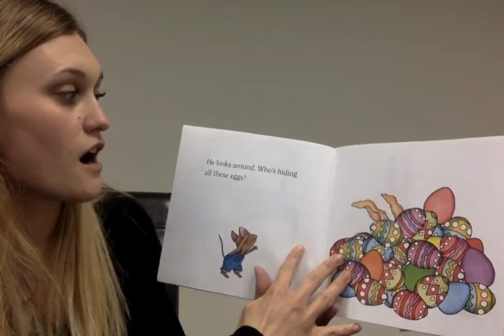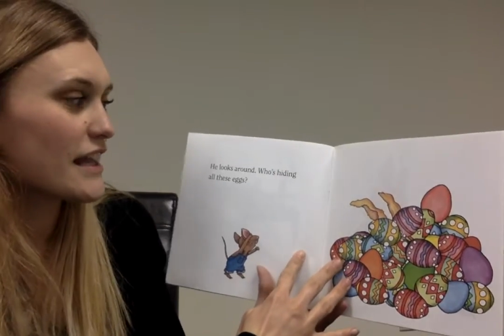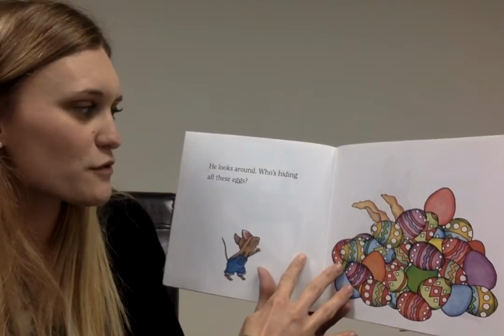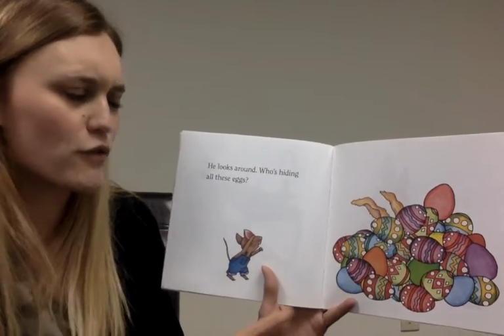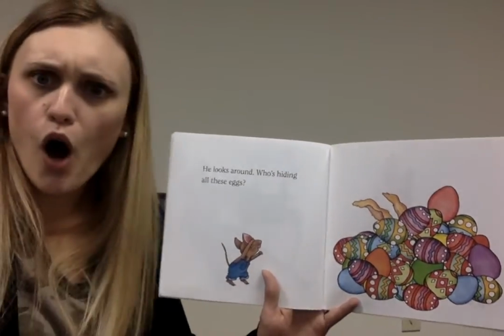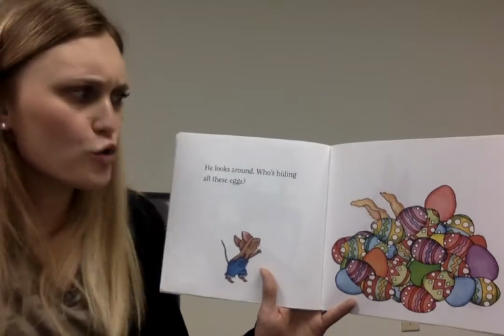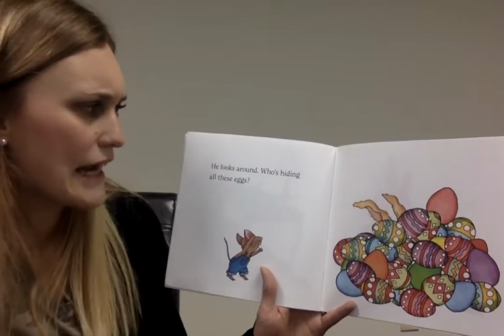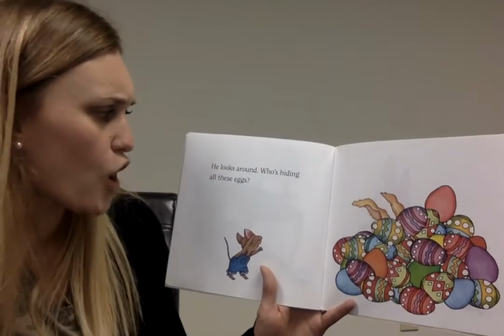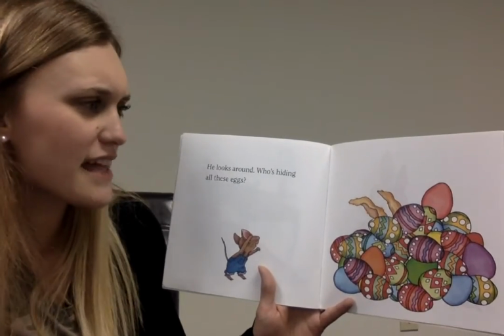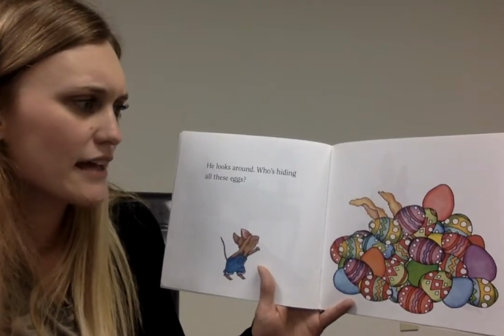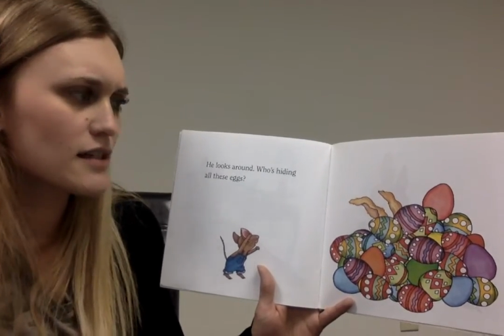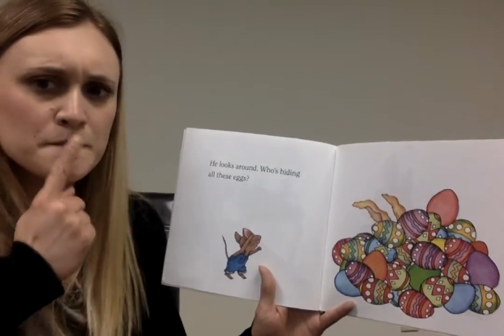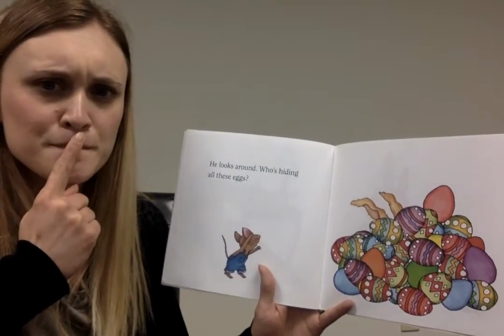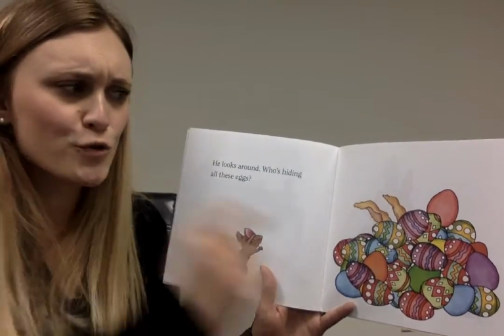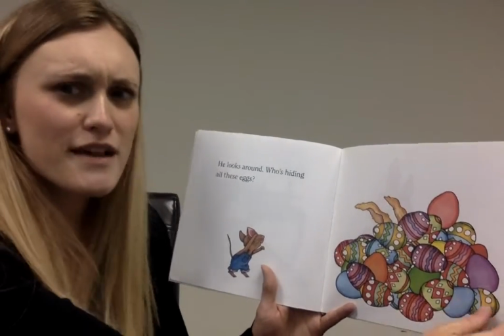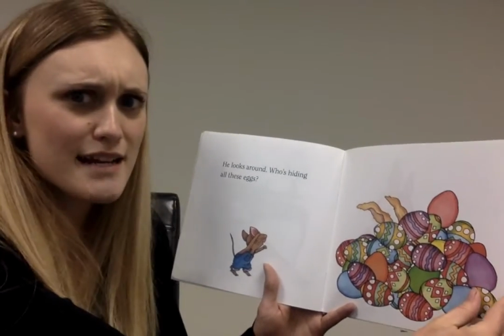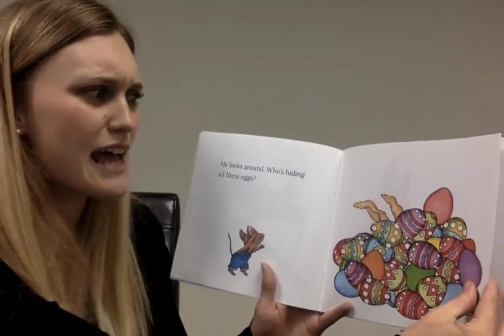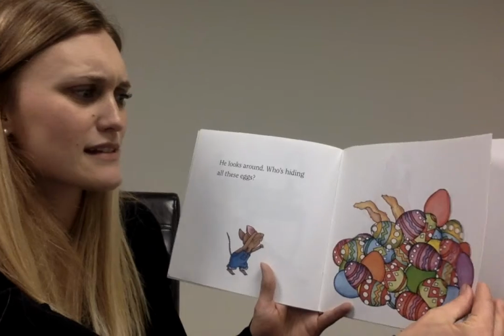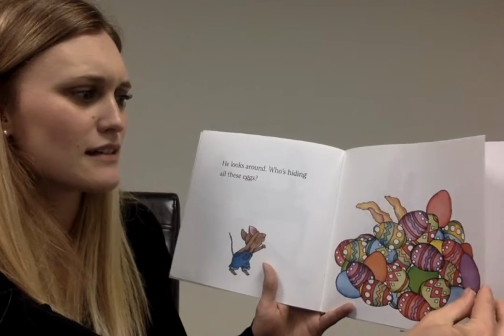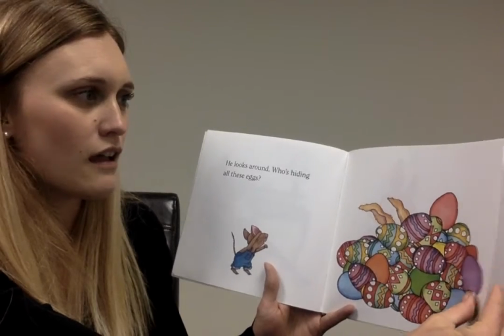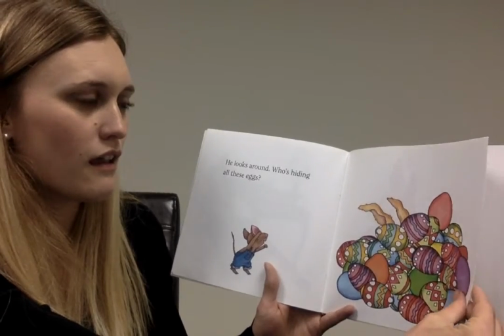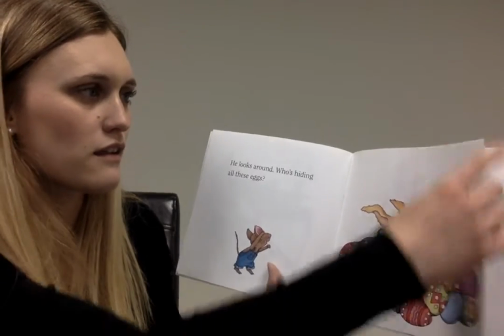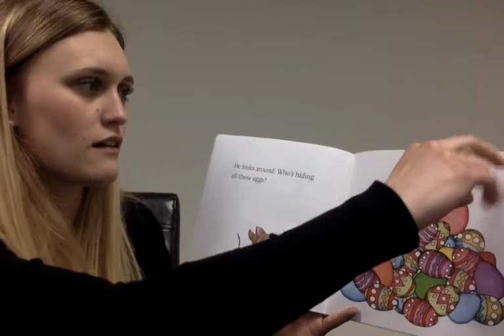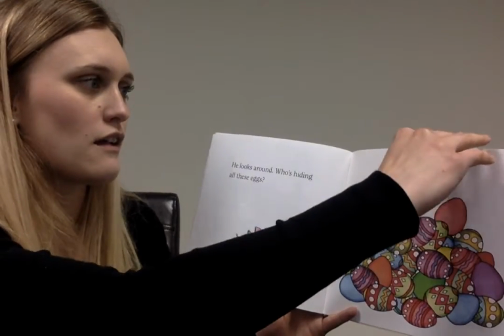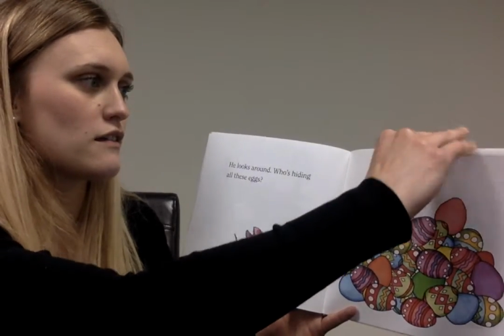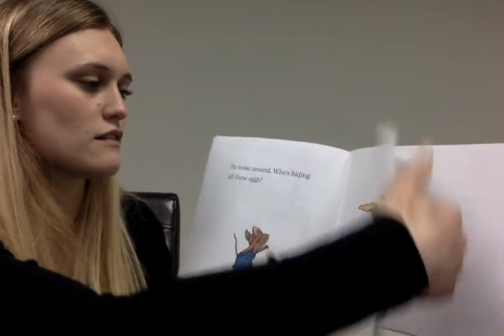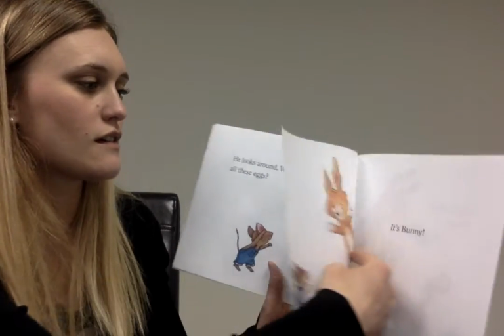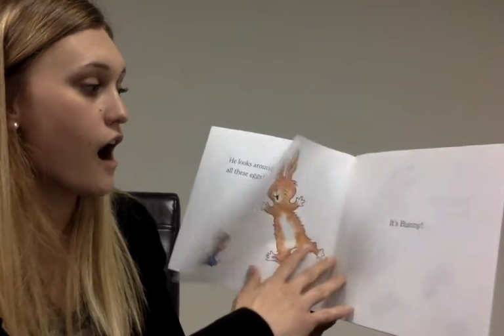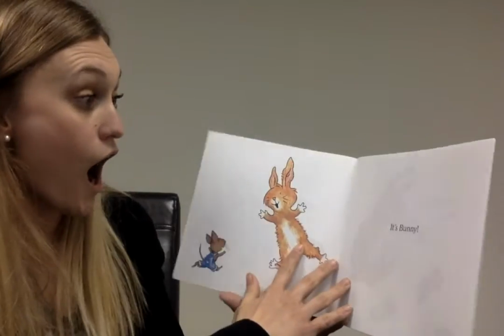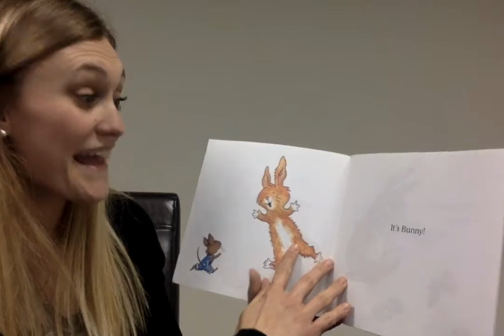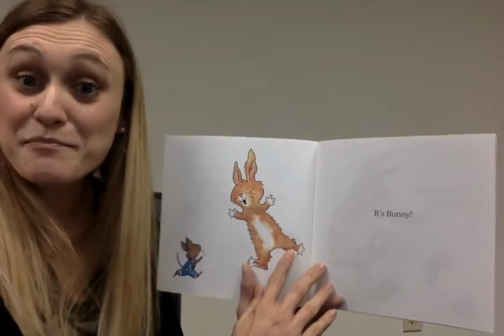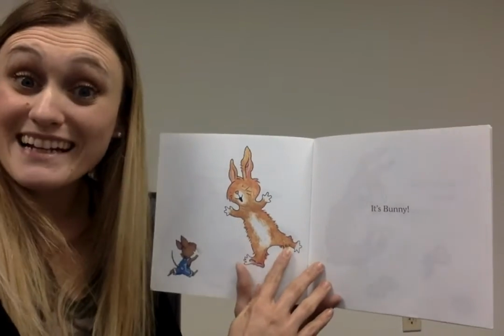He looks around. Who's hiding all these eggs? Hmm. Who do you think's hiding these eggs?